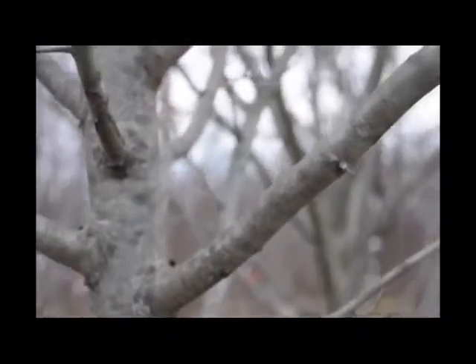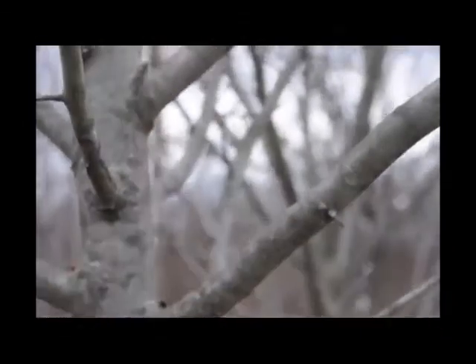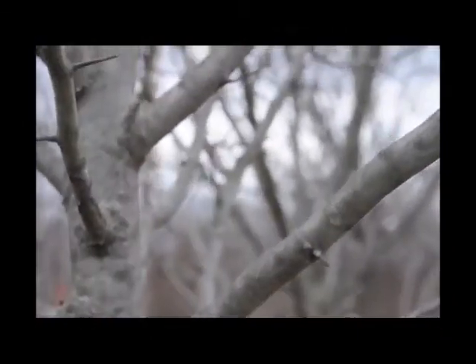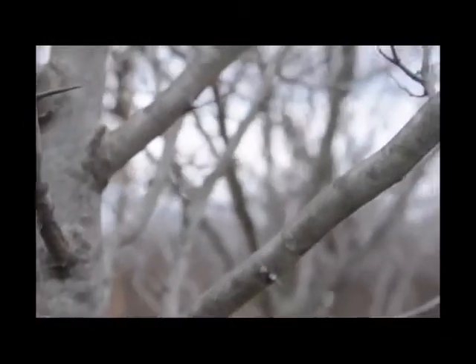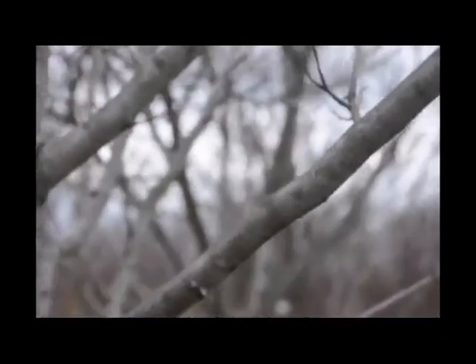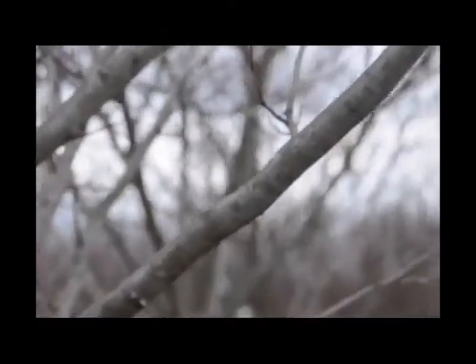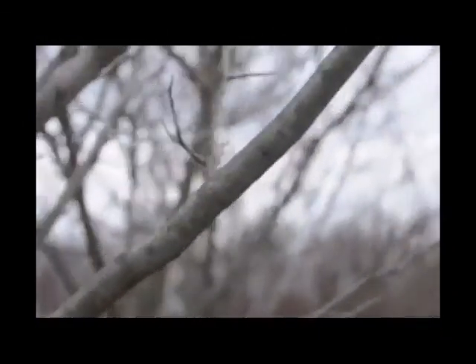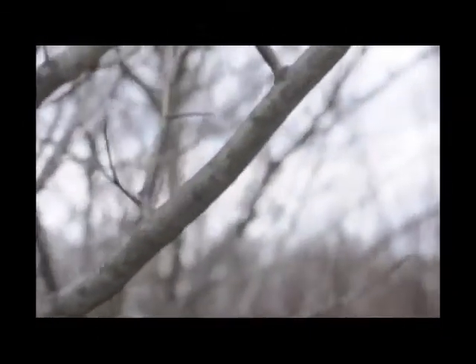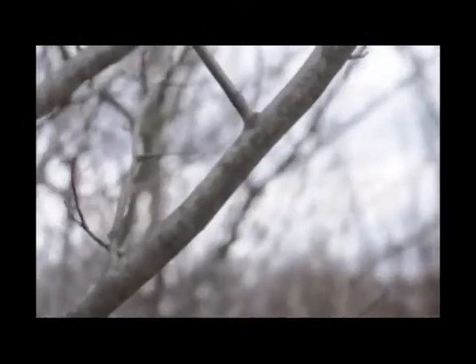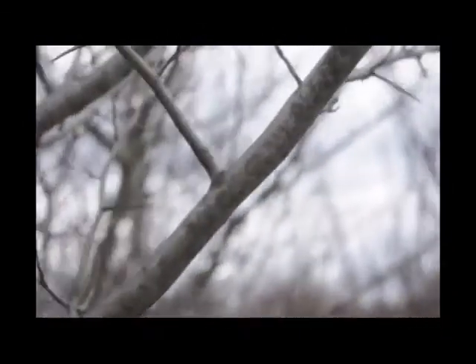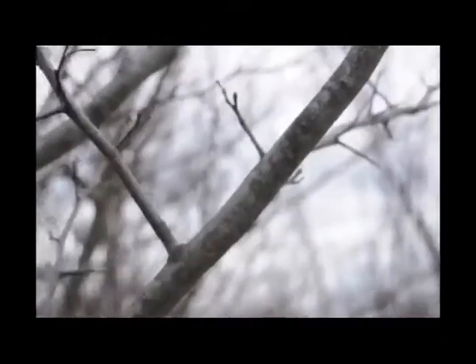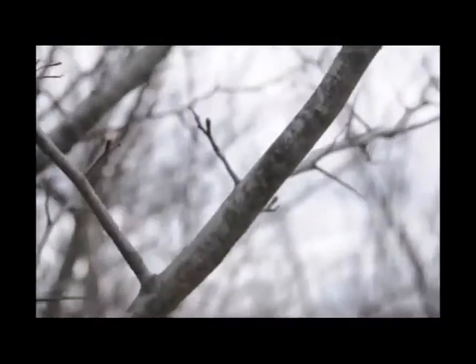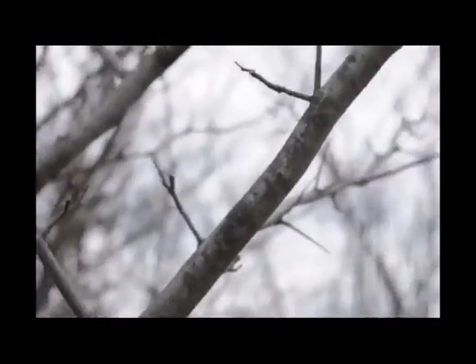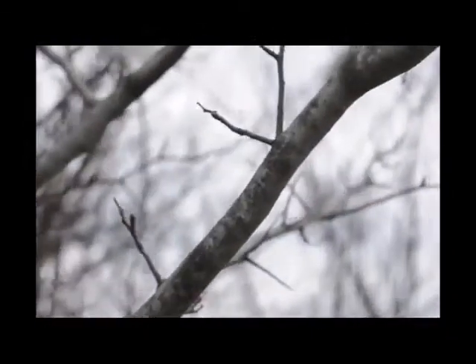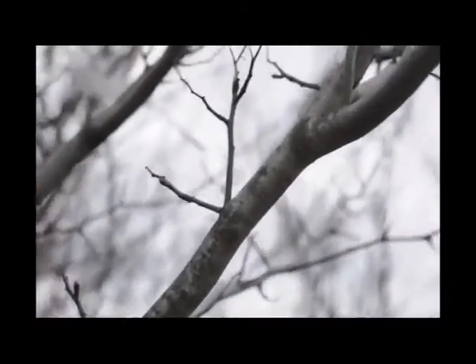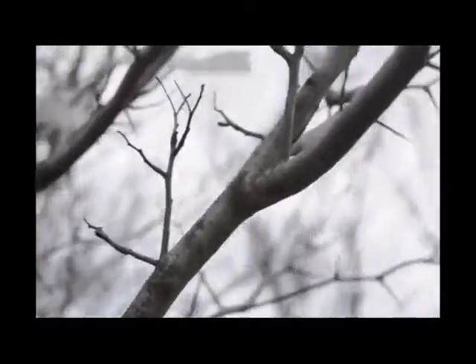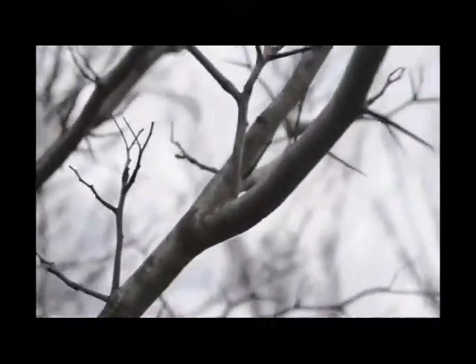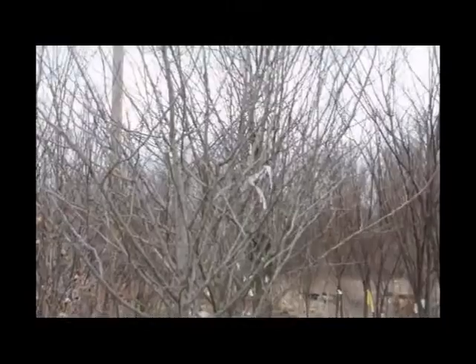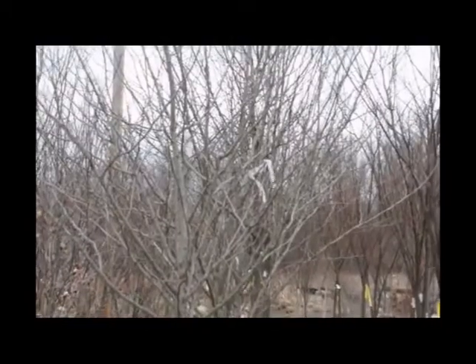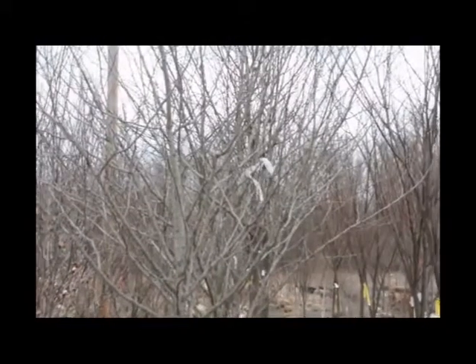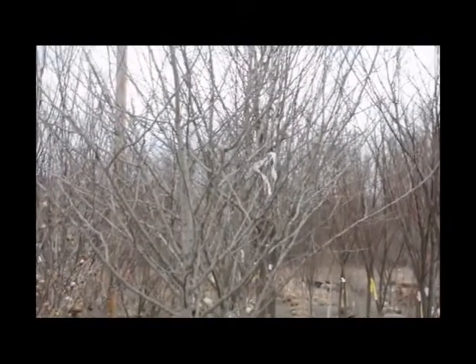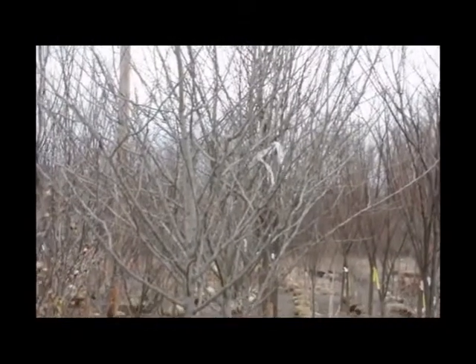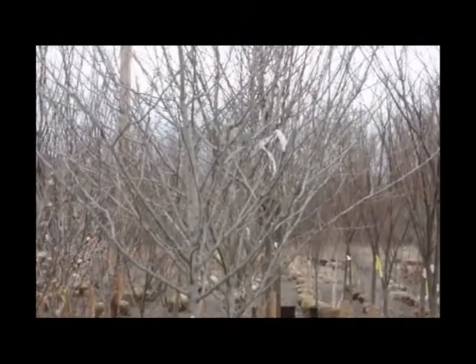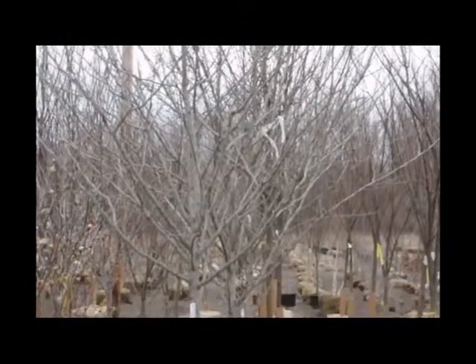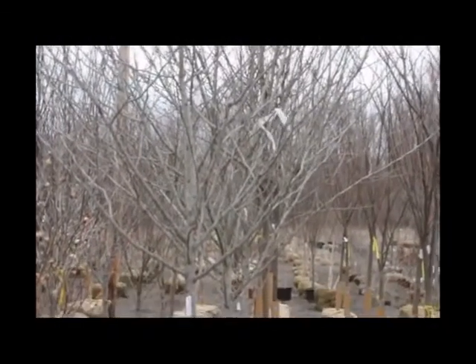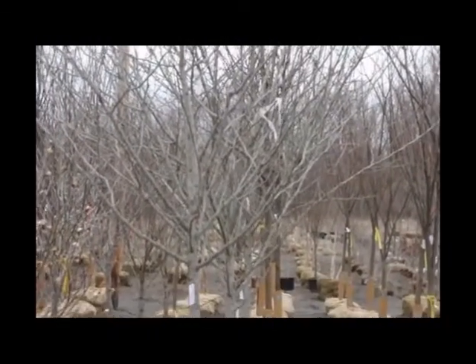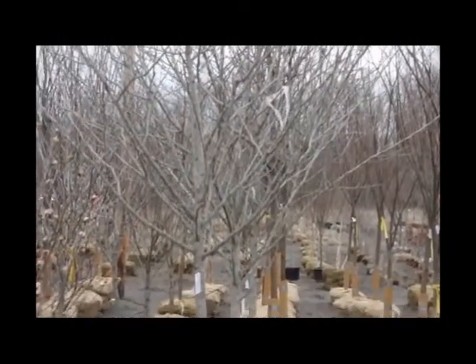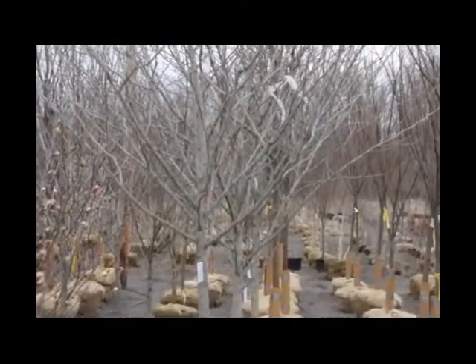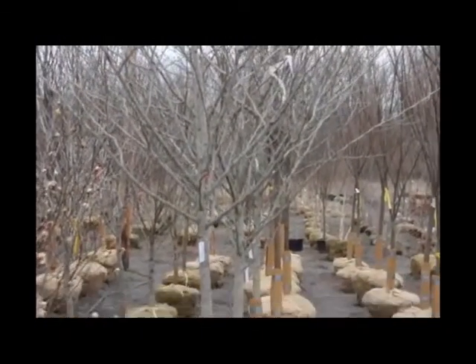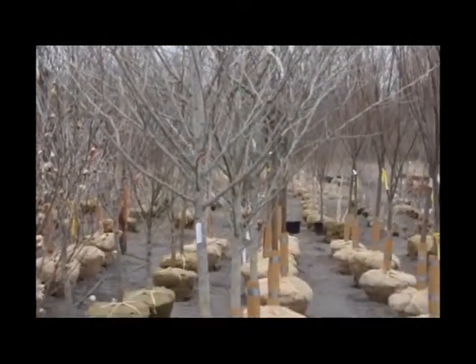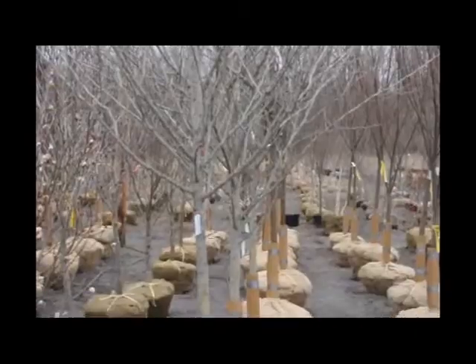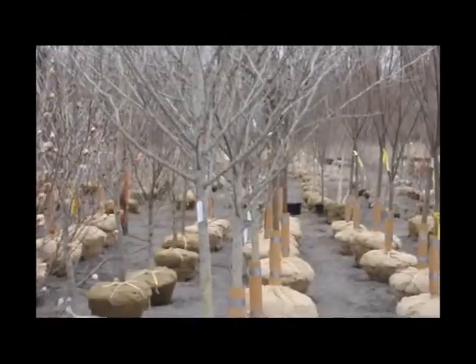It grows 20 to 35 feet tall with a similar spread. Winter King can be used as a specimen, focal point, as a mass planting, and in borders.